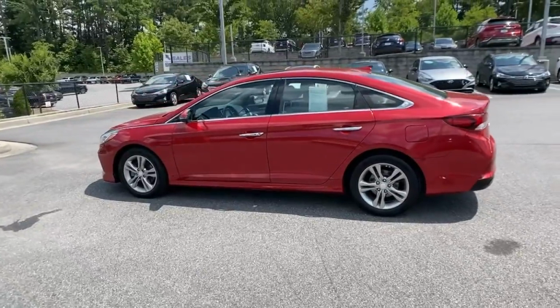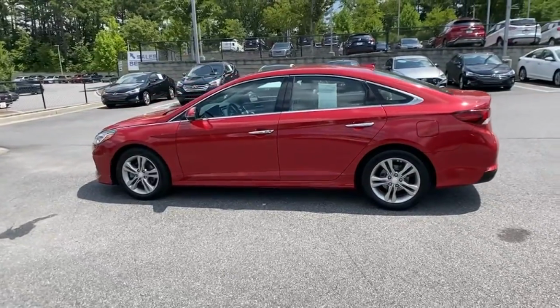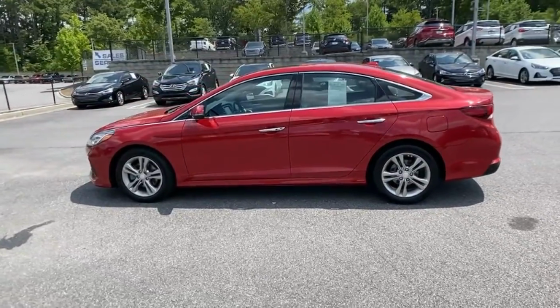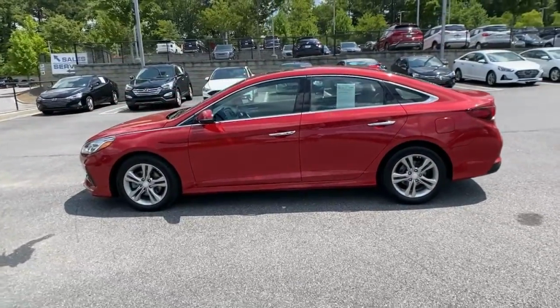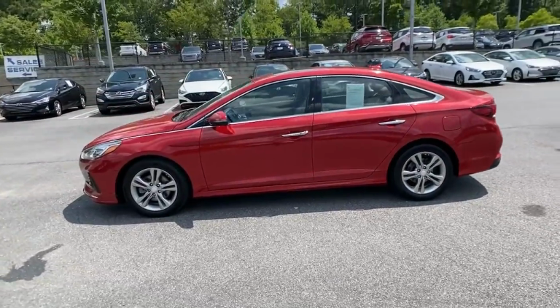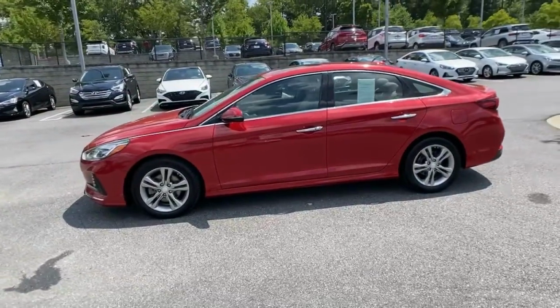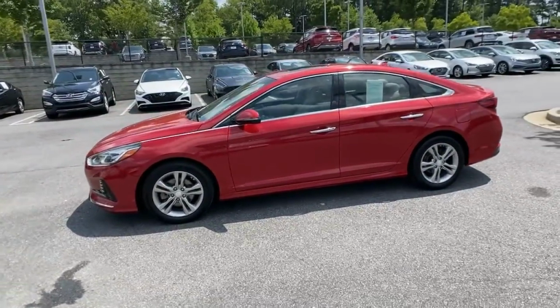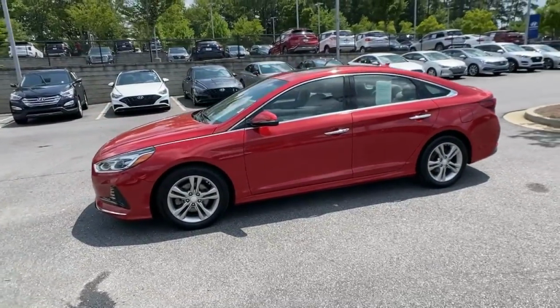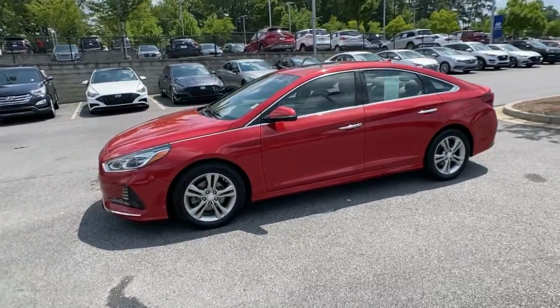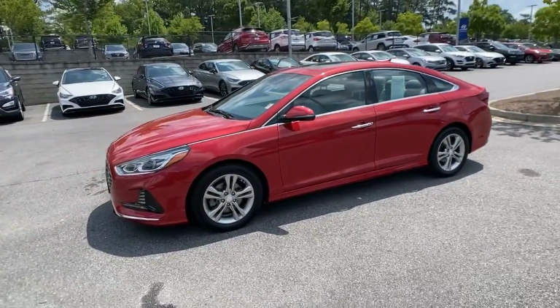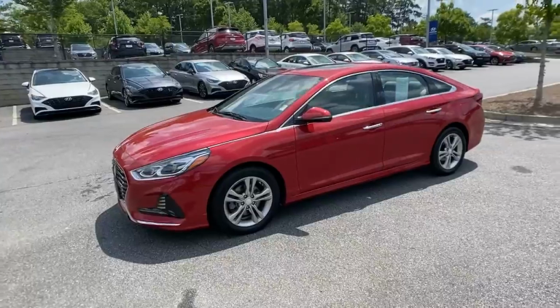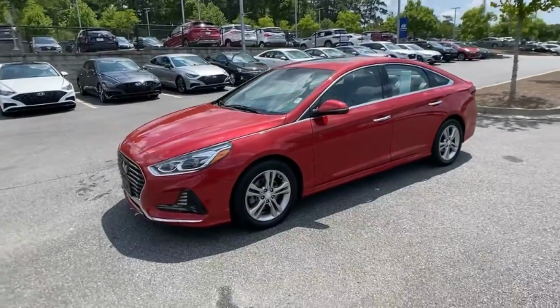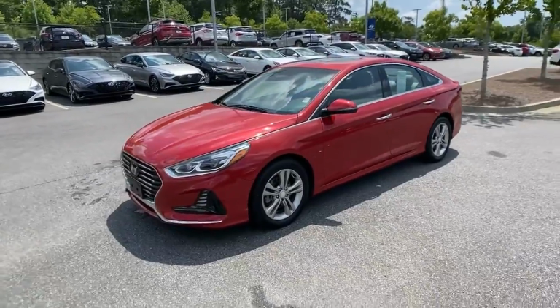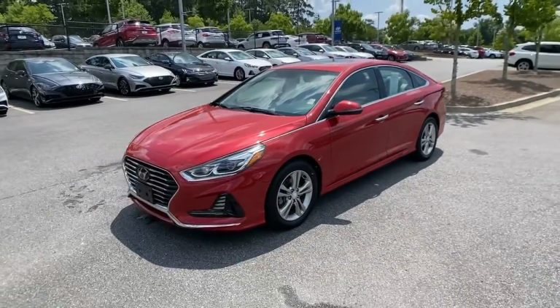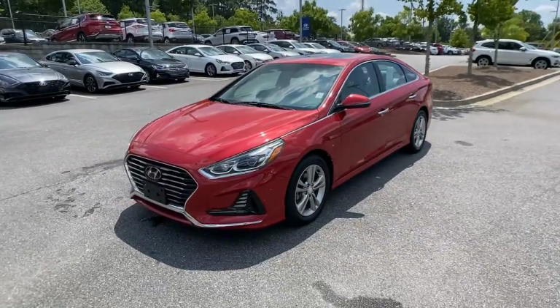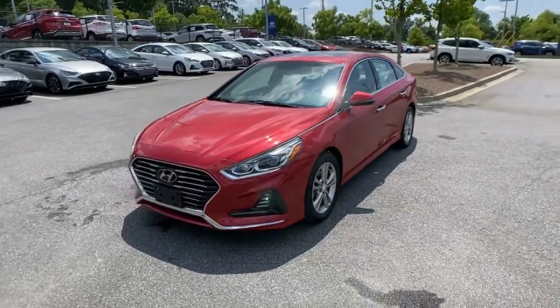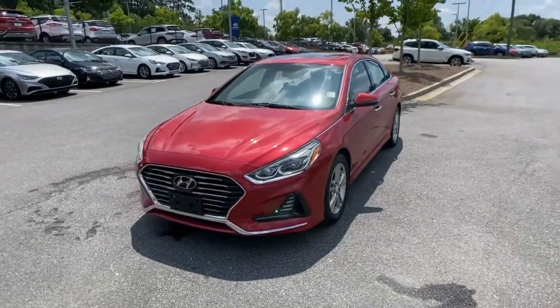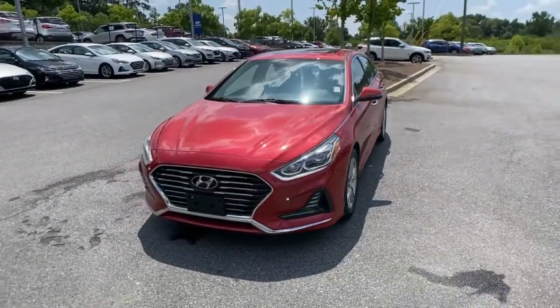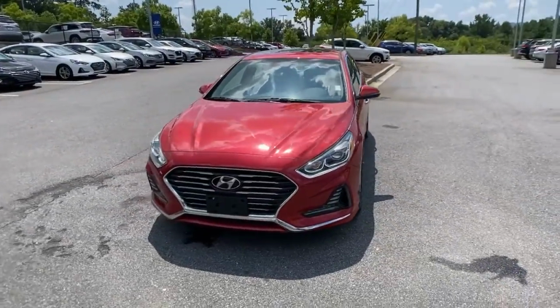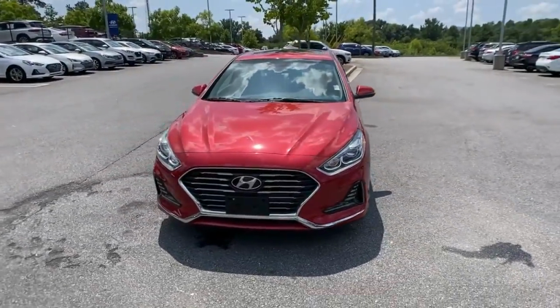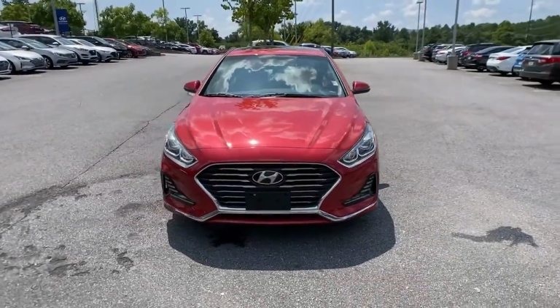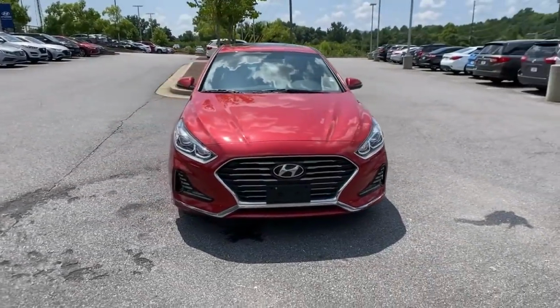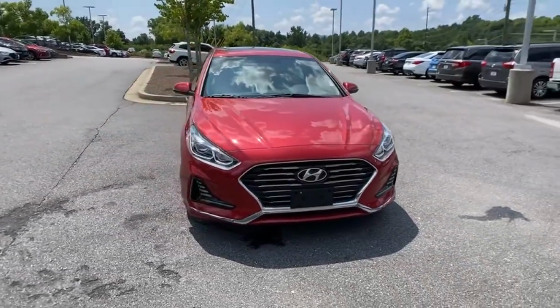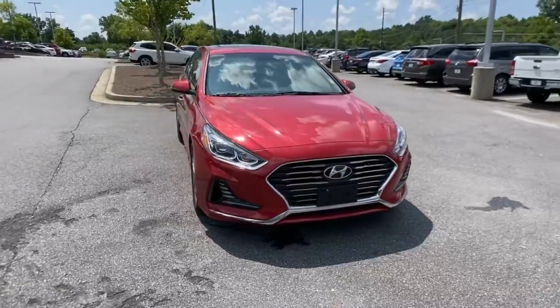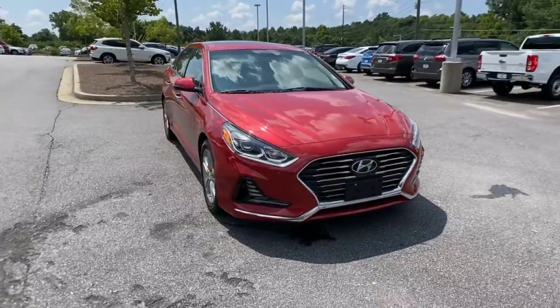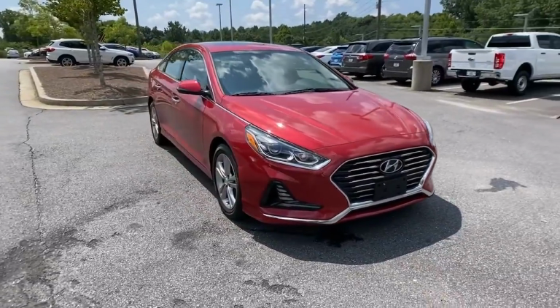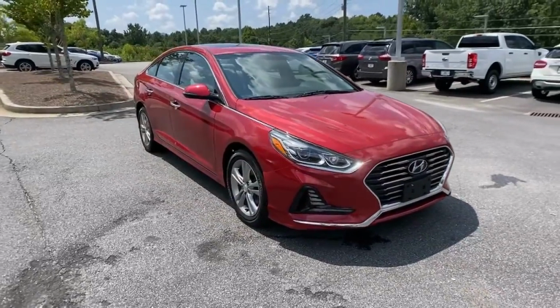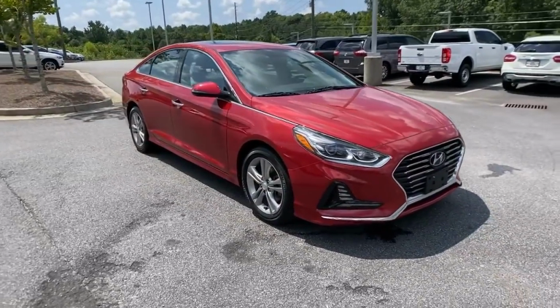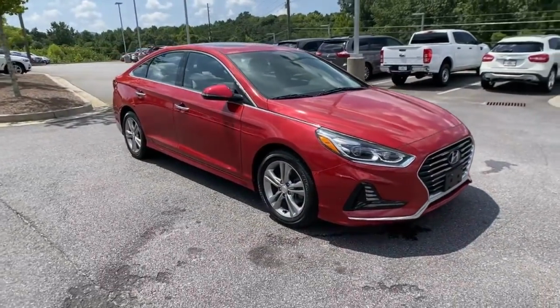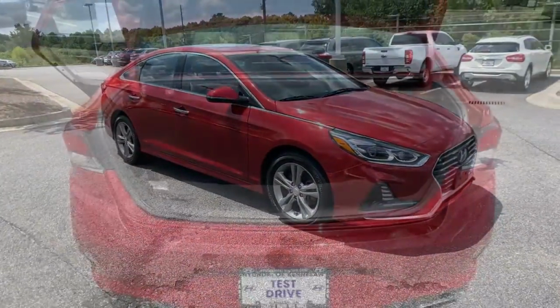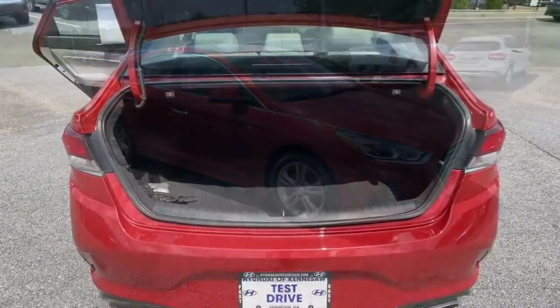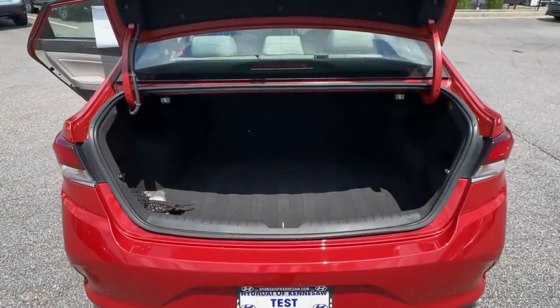Its comfortable cabin with standard touchscreen infotainment and driver assistance, along with stylish good looks, make this midsize four-door your go-to family sedan. These are just some of the great options this vehicle comes with.